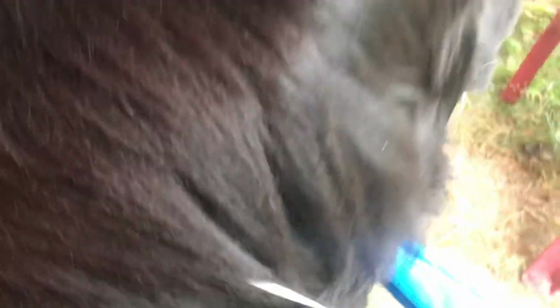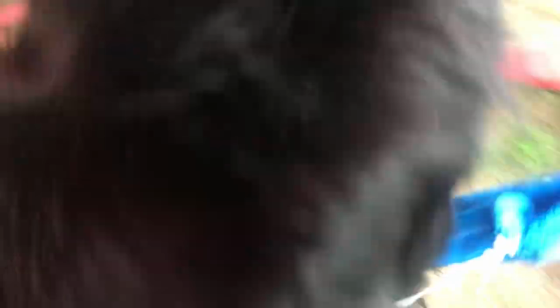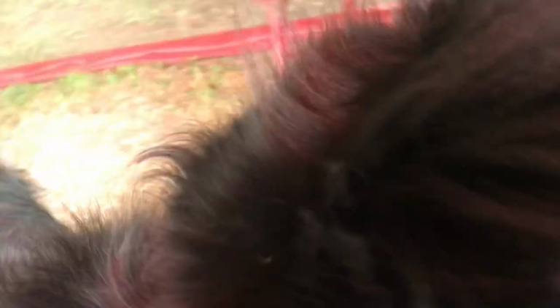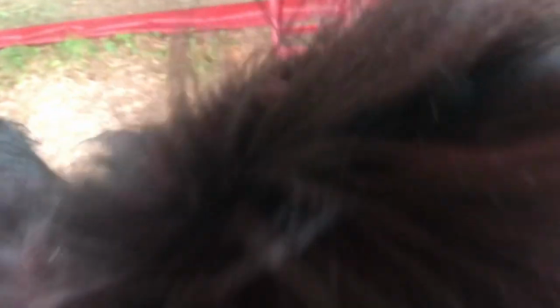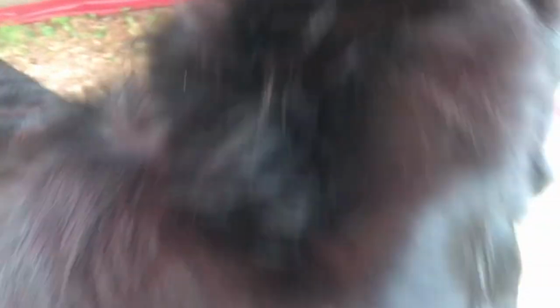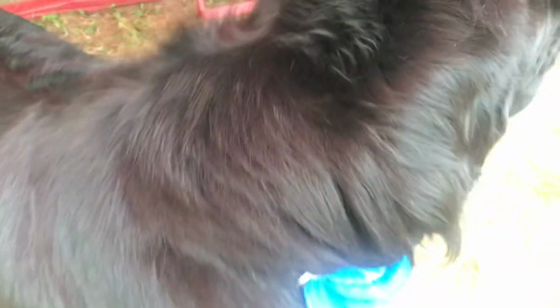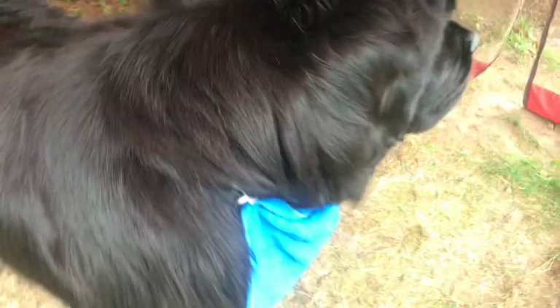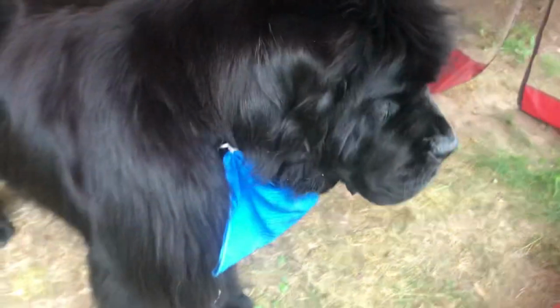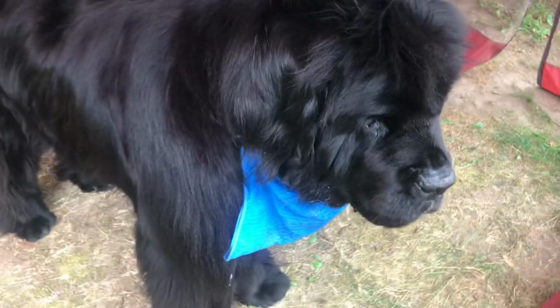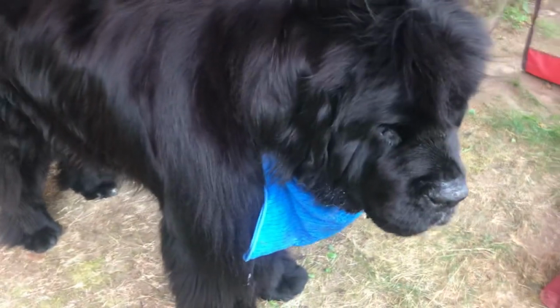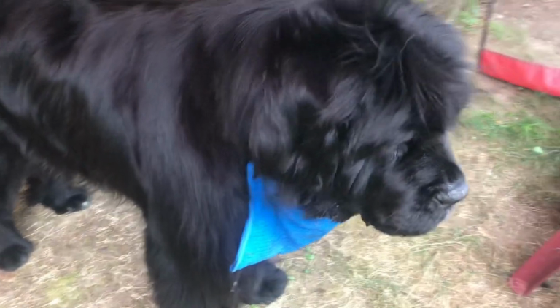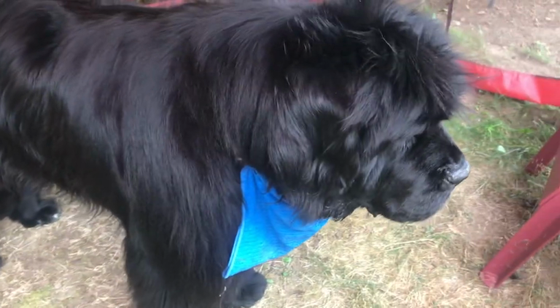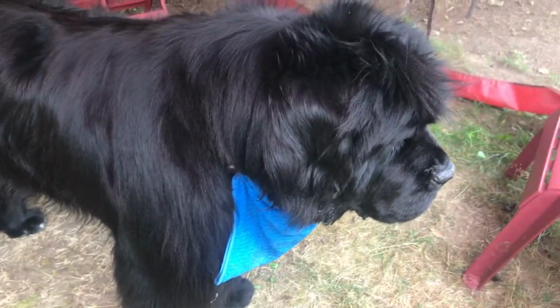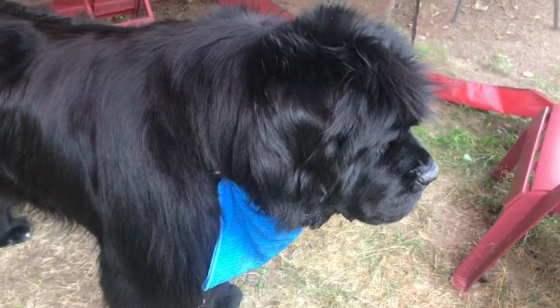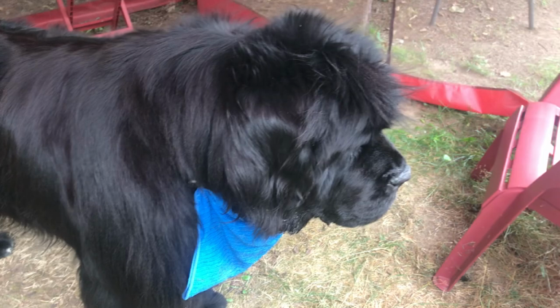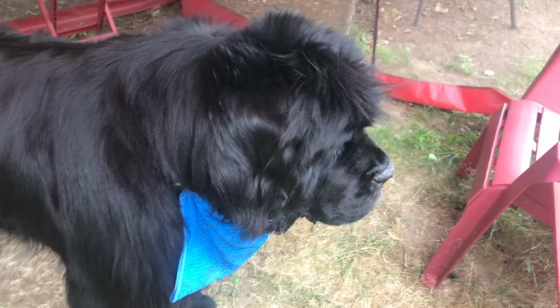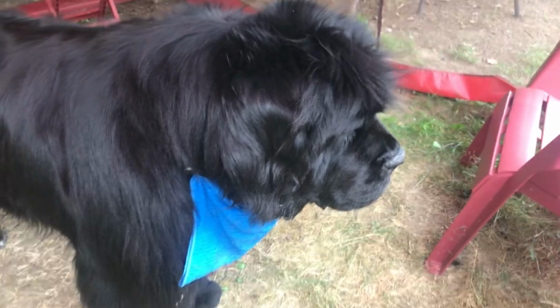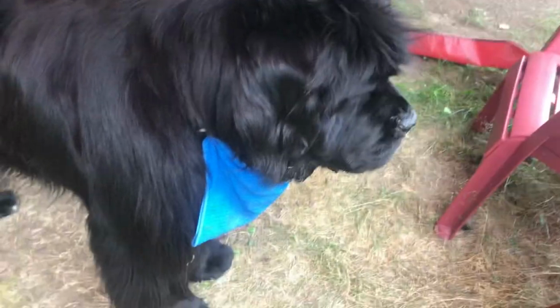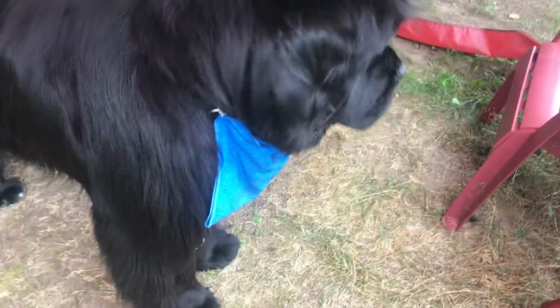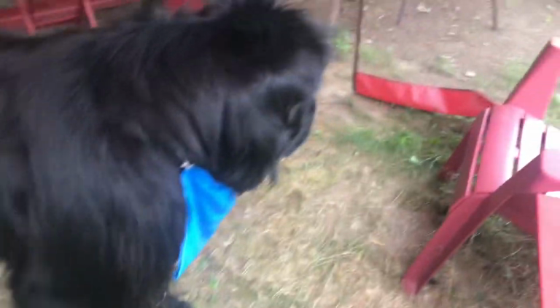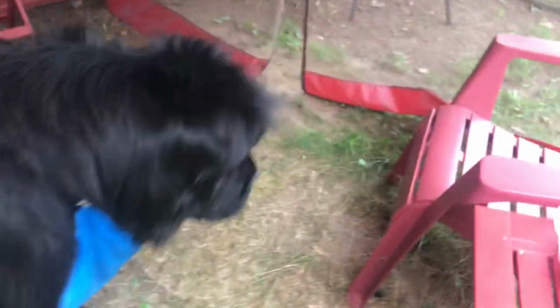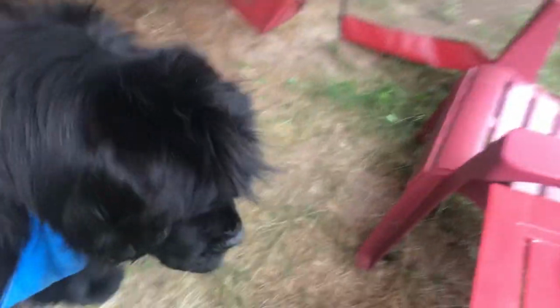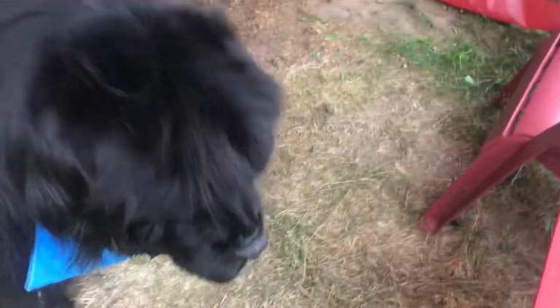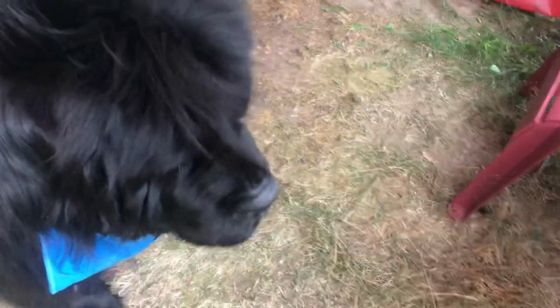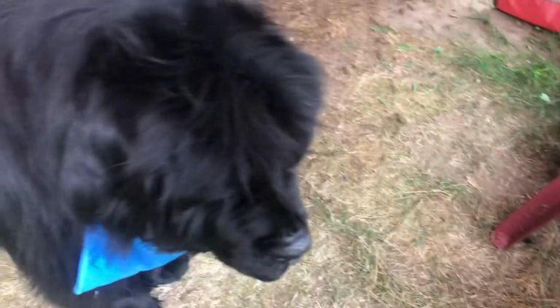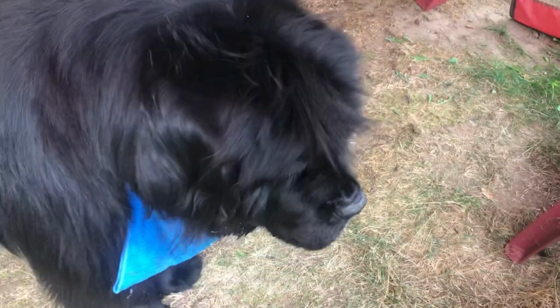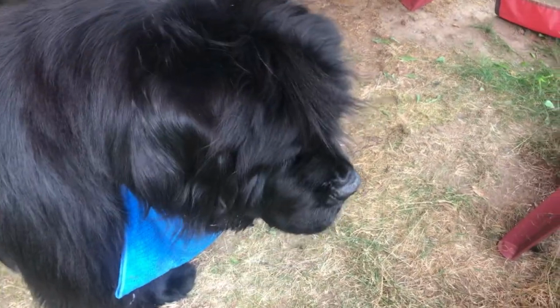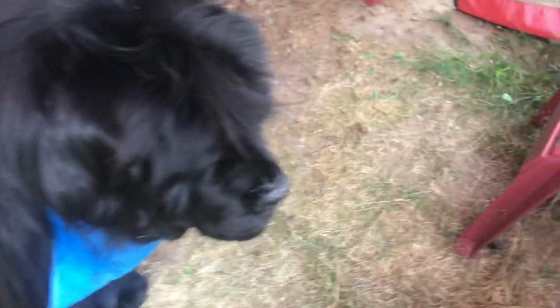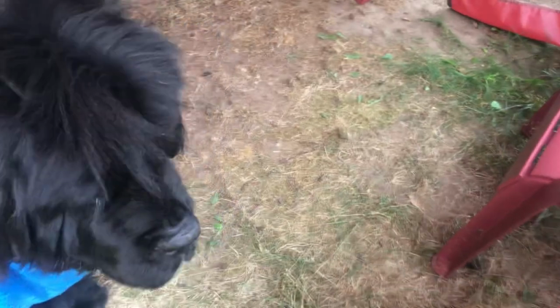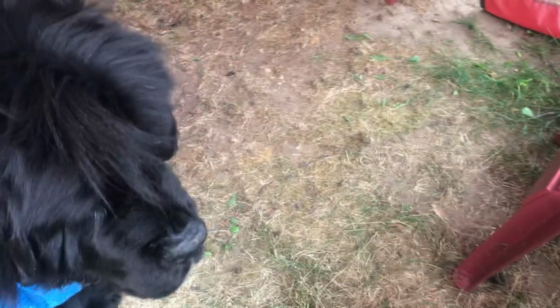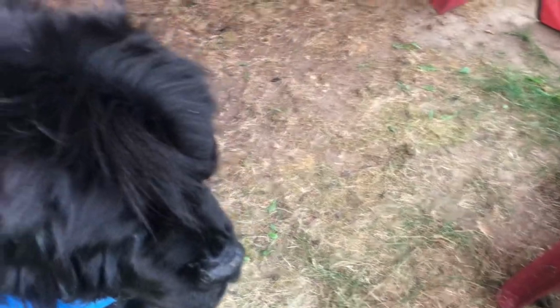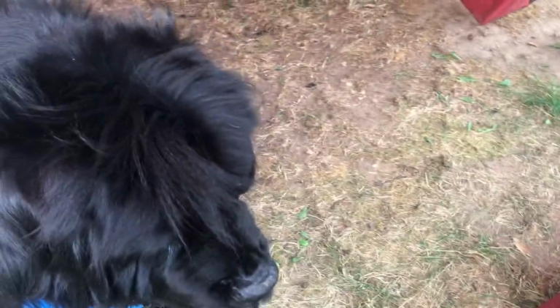But if it's too hot, he's in the house in the air conditioning, or he's in the lake, where he loves to swim. As you know, they are water breeds. Phantom, you want another piece of watermelon? Here you go, honey.